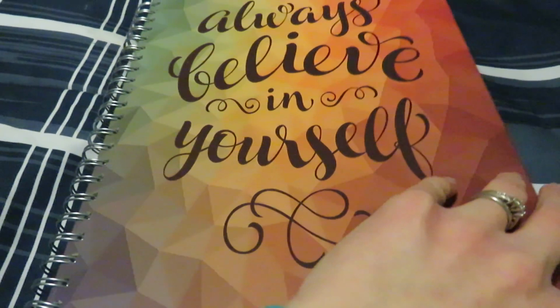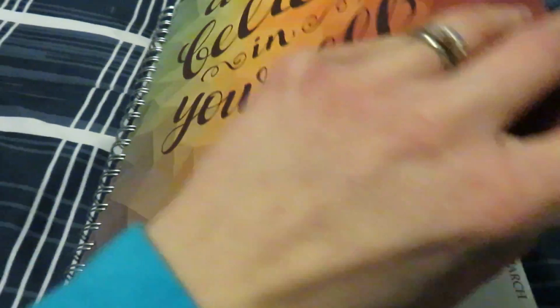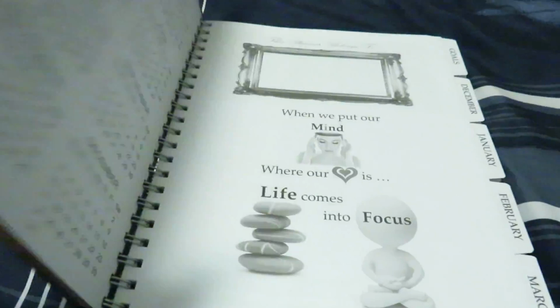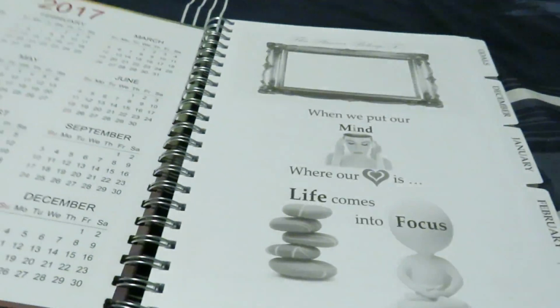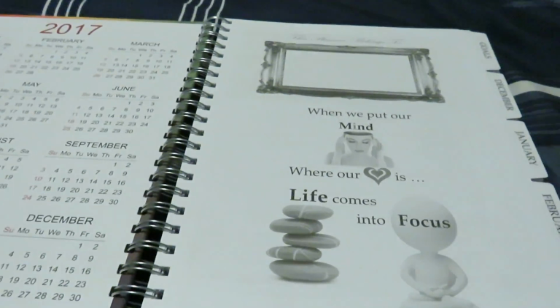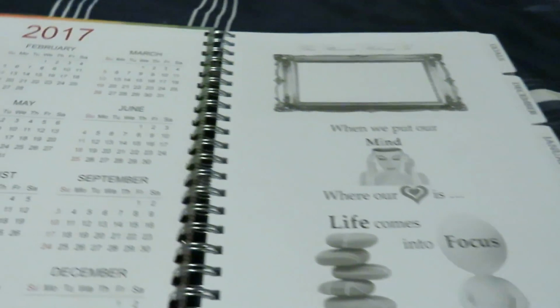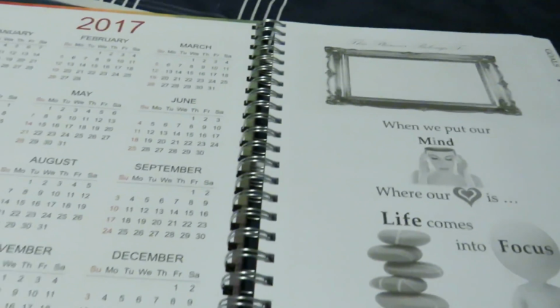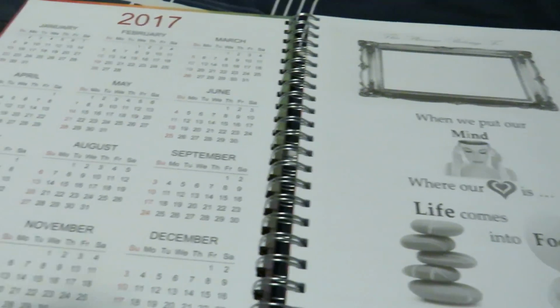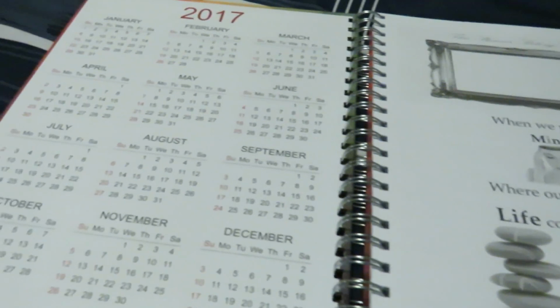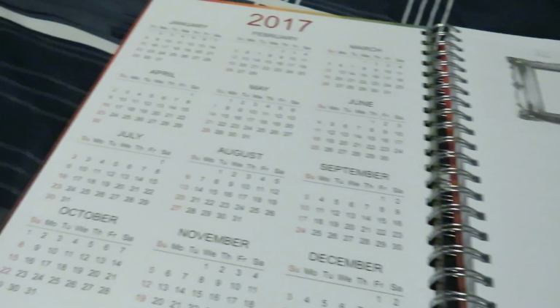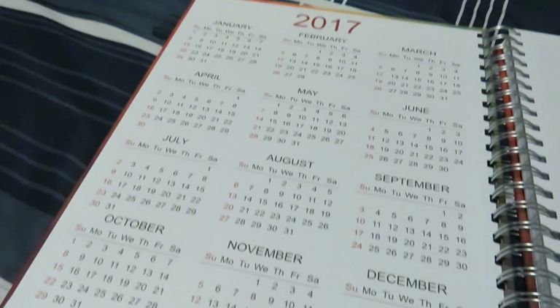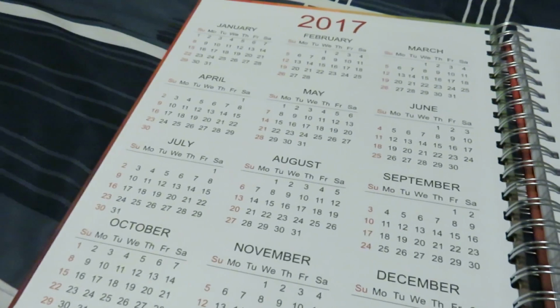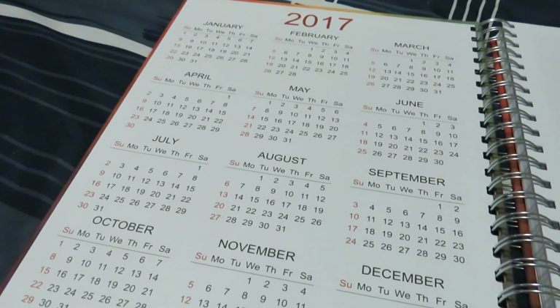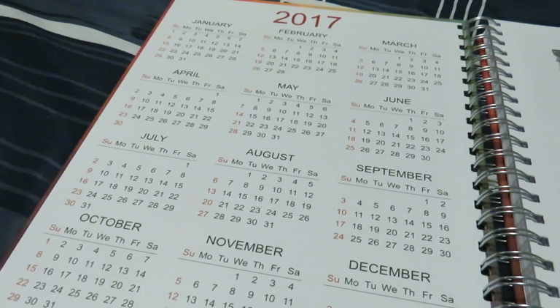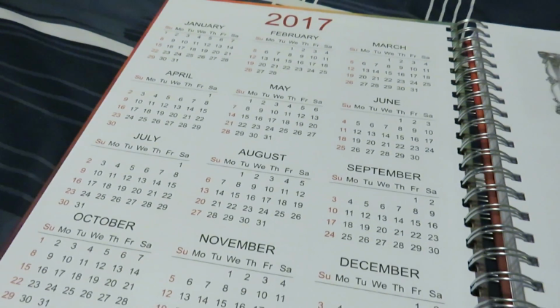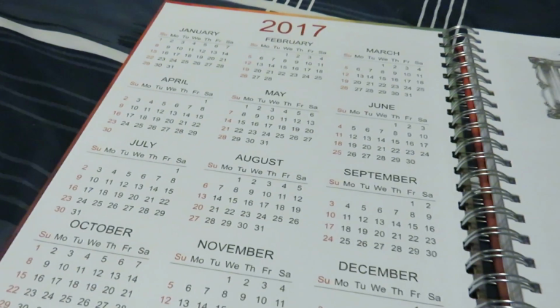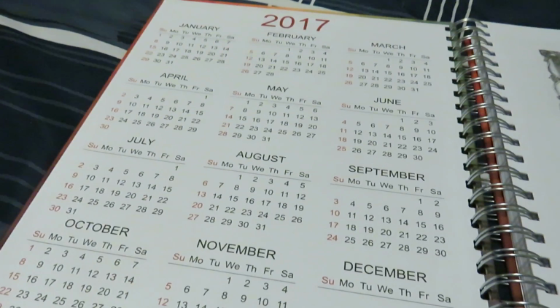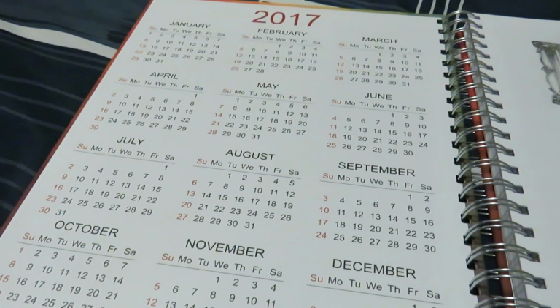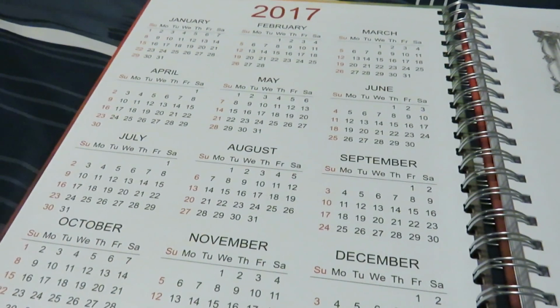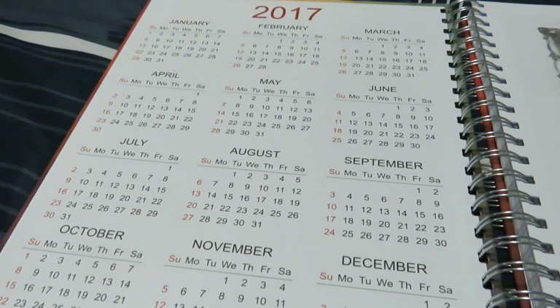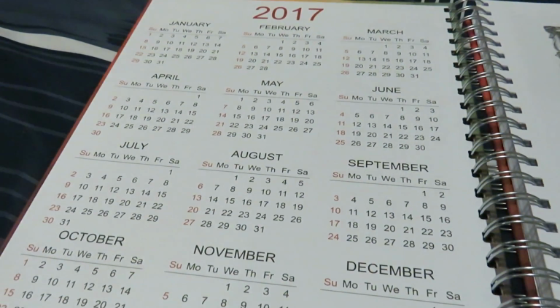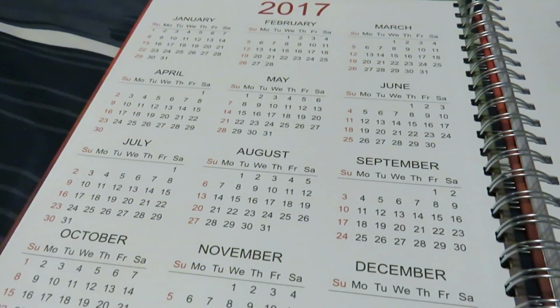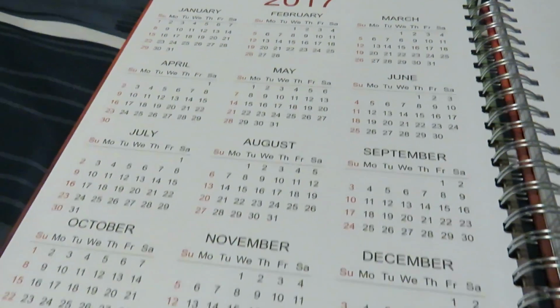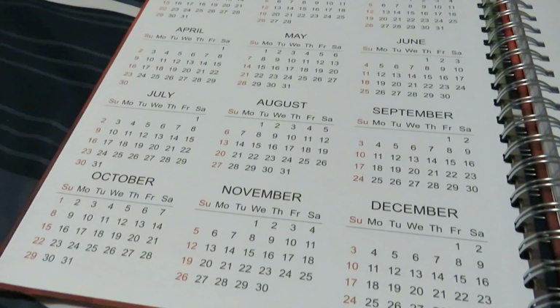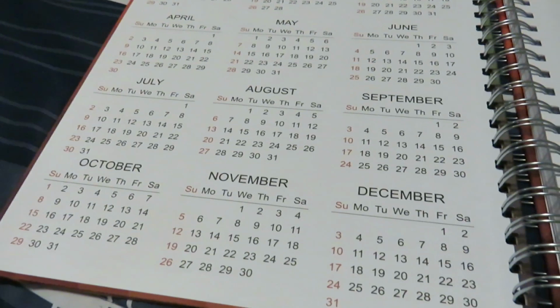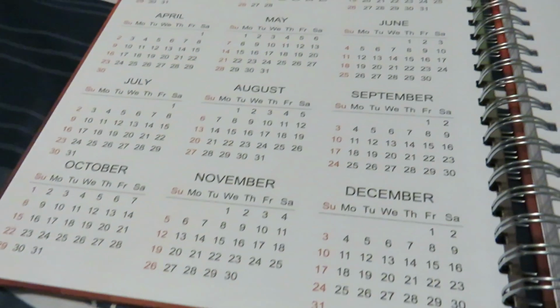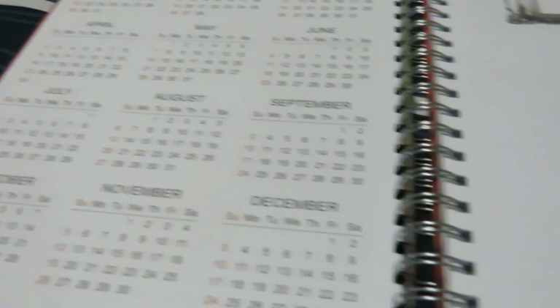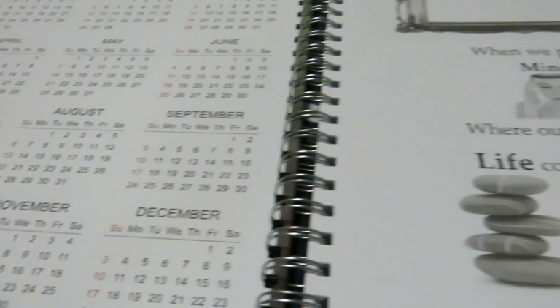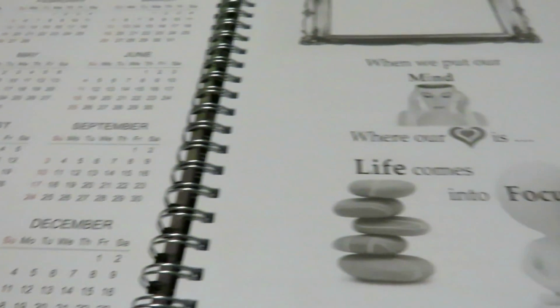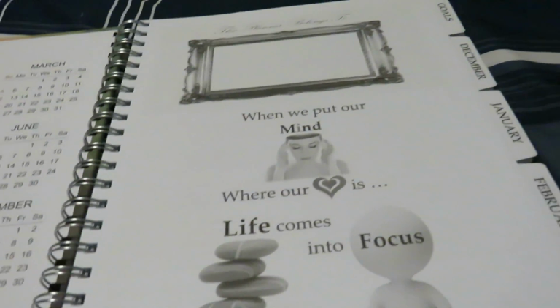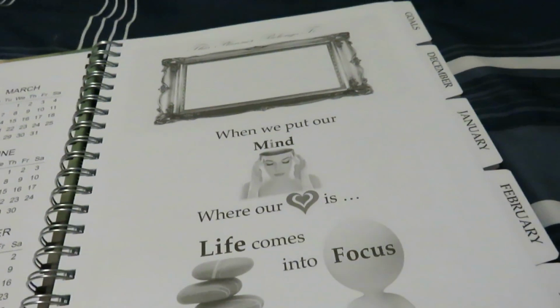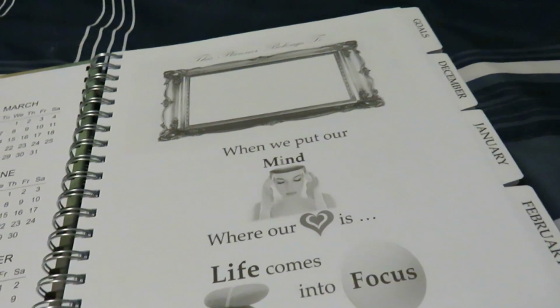I'll take you through some of the pages that they have. Here on the back of the cover is the 2017 calendar — just the dates that you can refer to quickly.